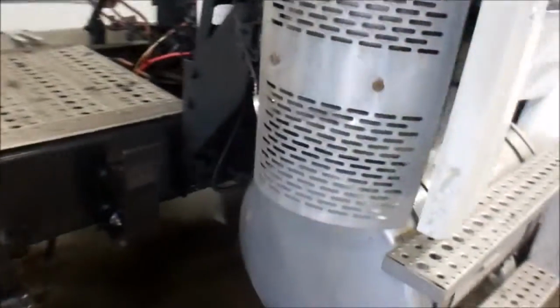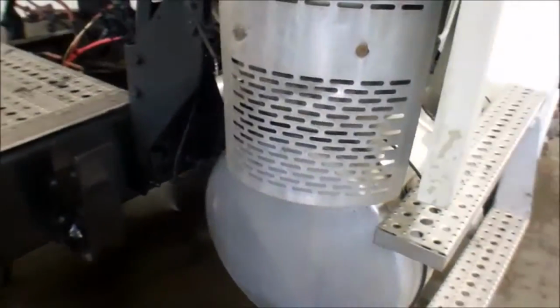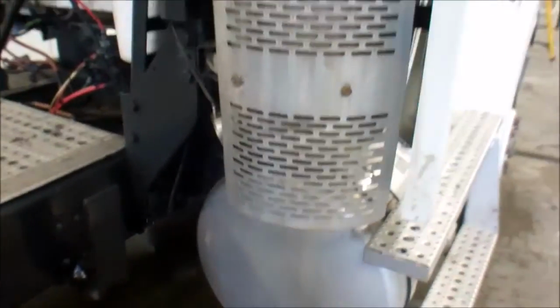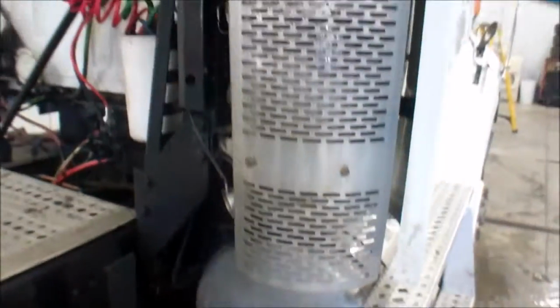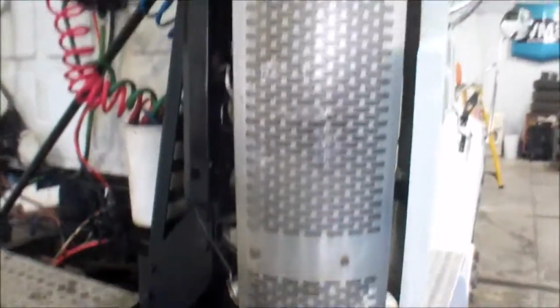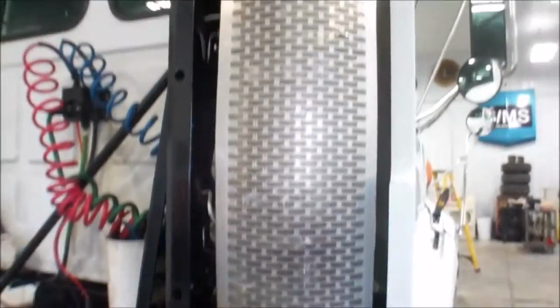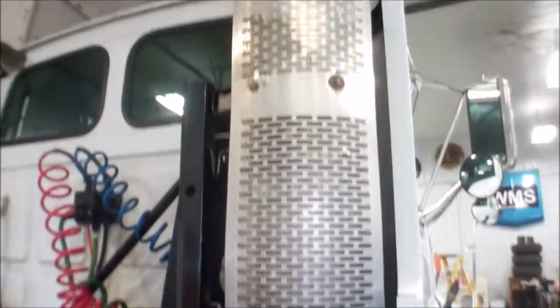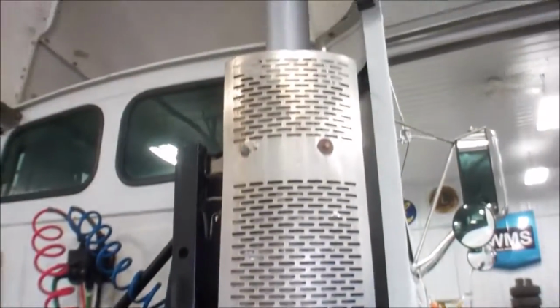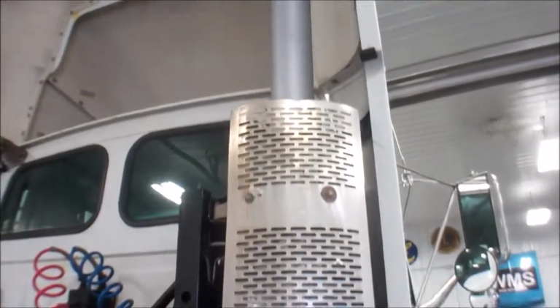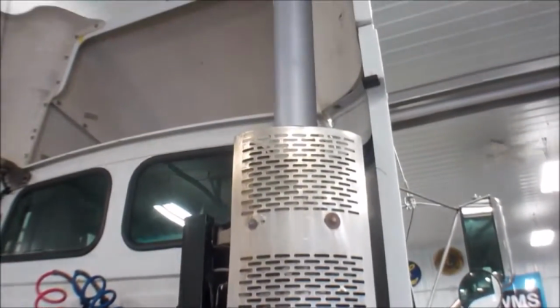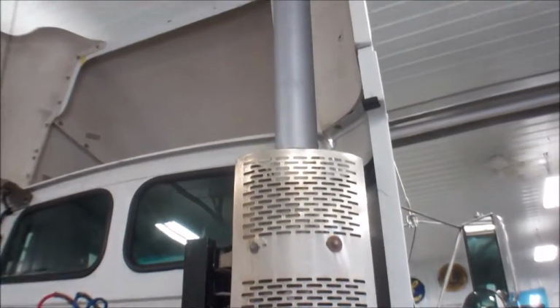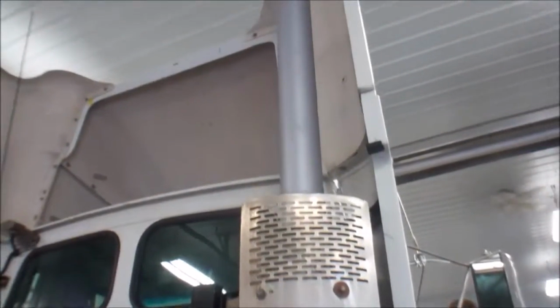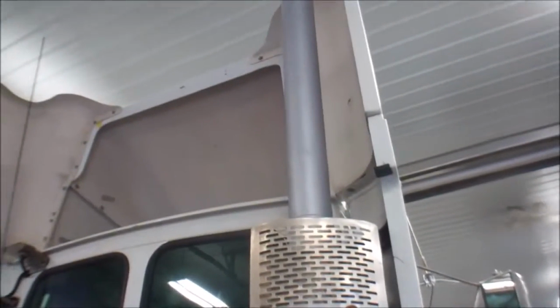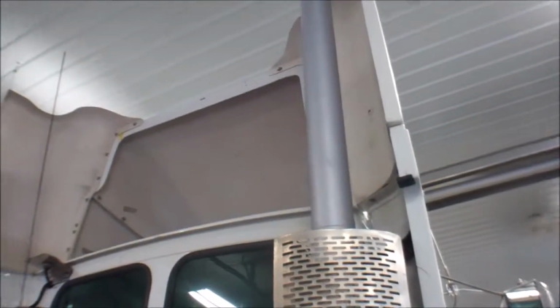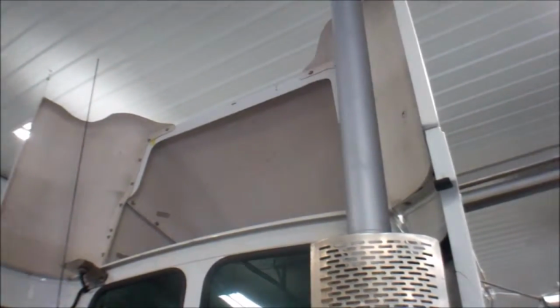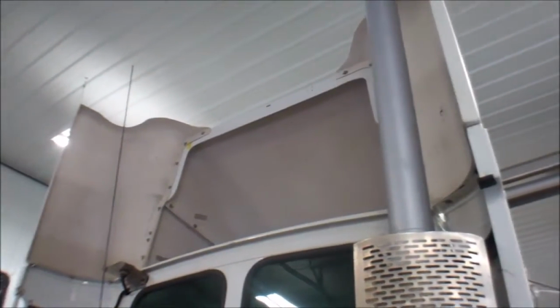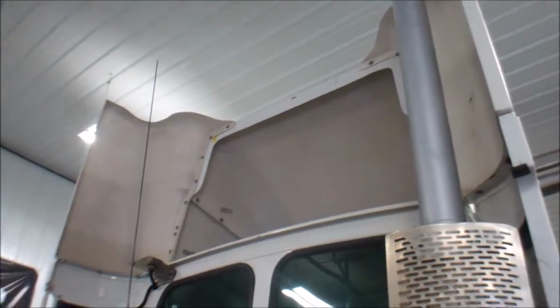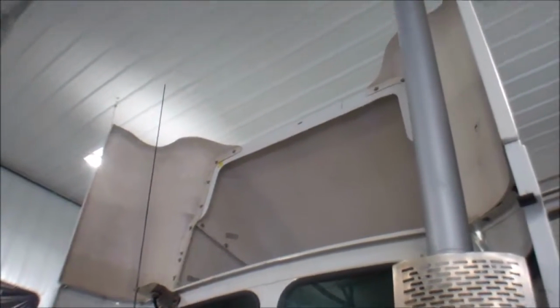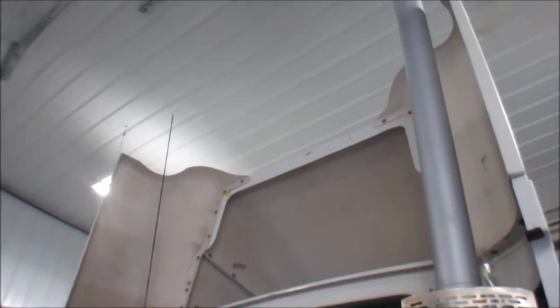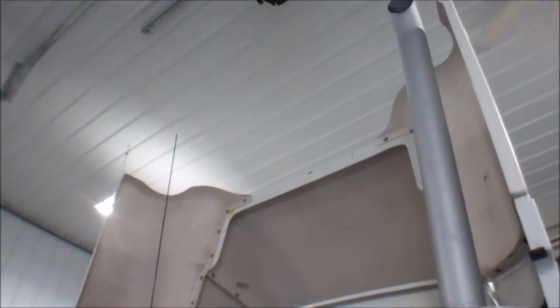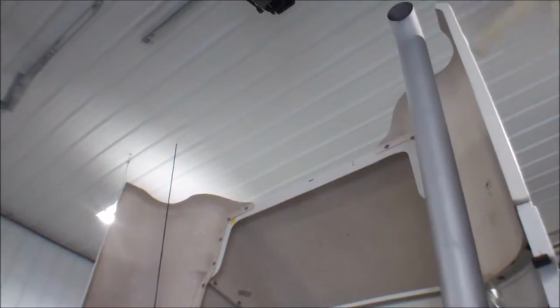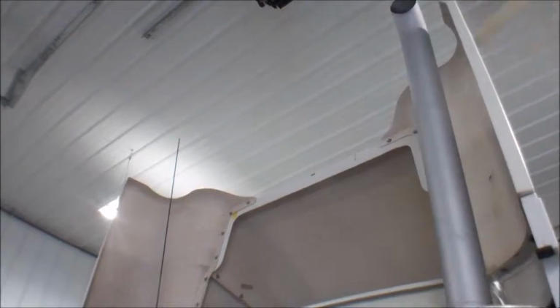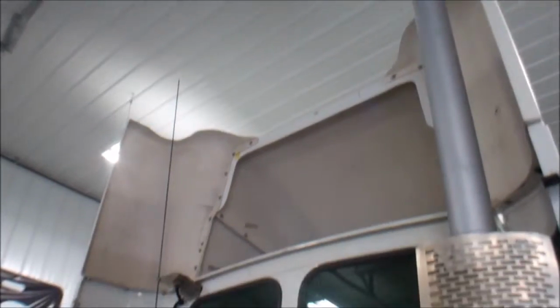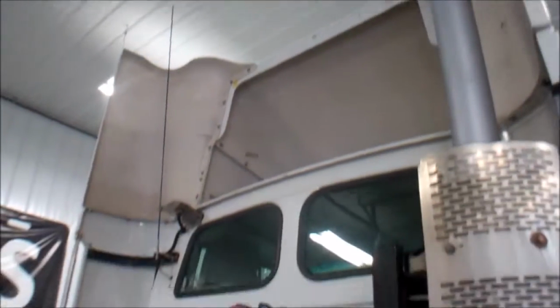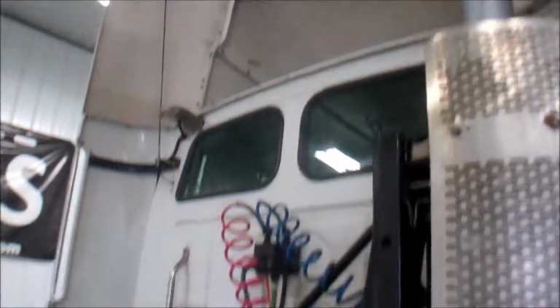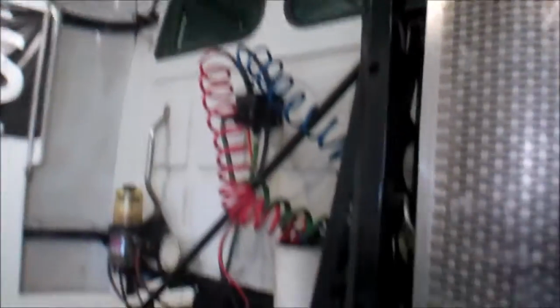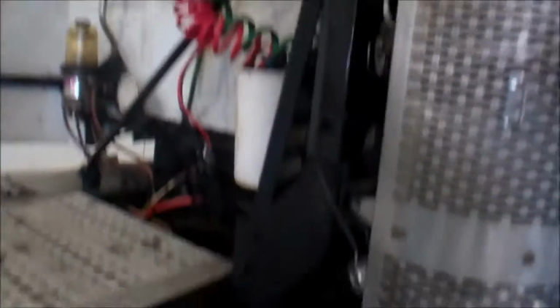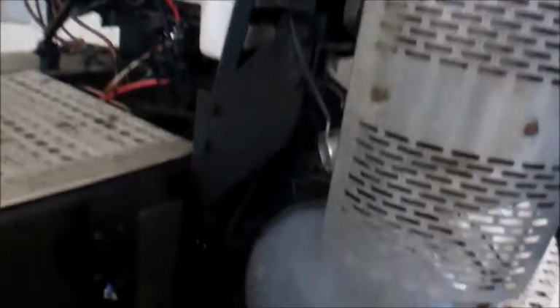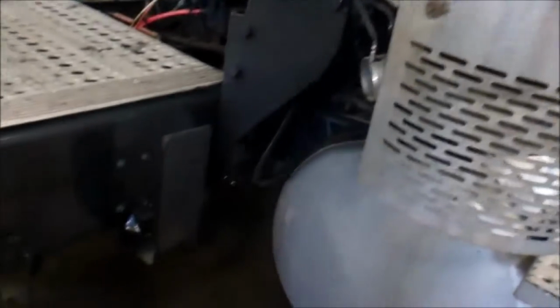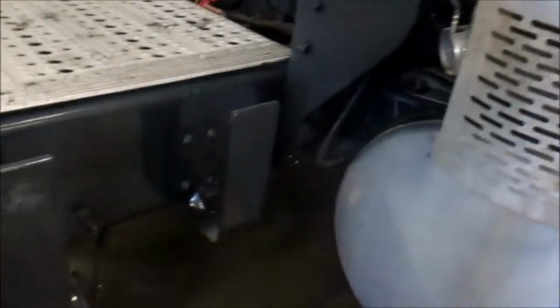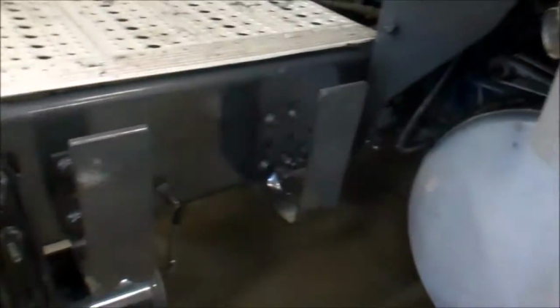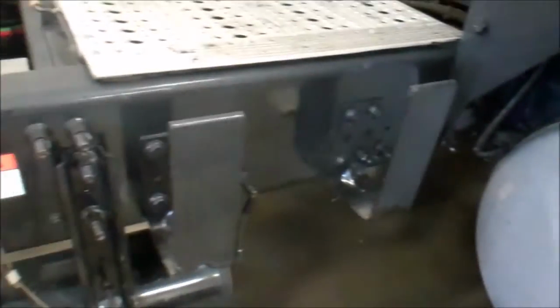Again, all the exhaust. This guy done test driving this truck — it runs up and down the road just like it should. It looks good. Frame's in real nice condition.